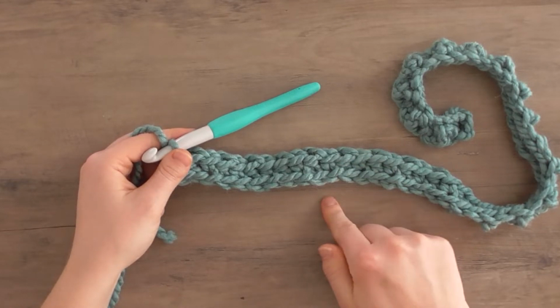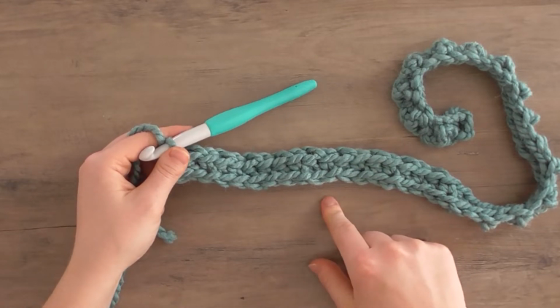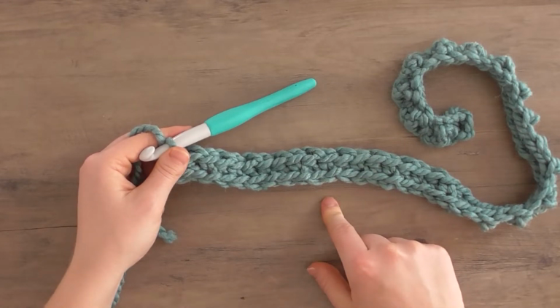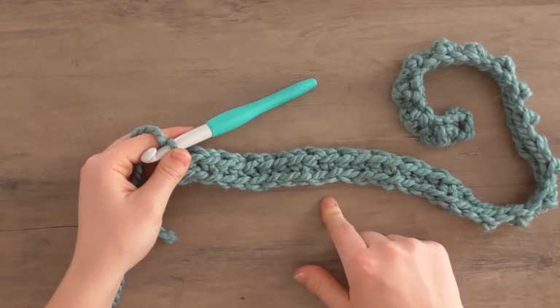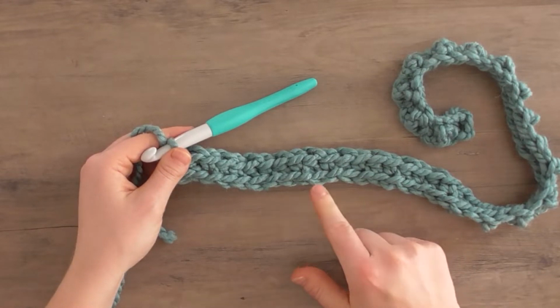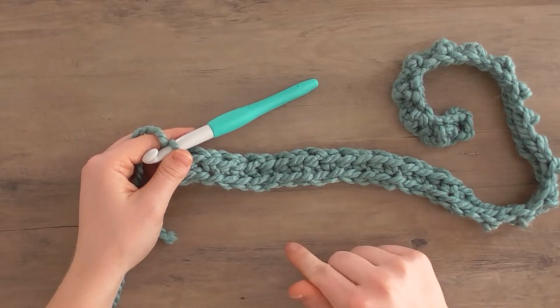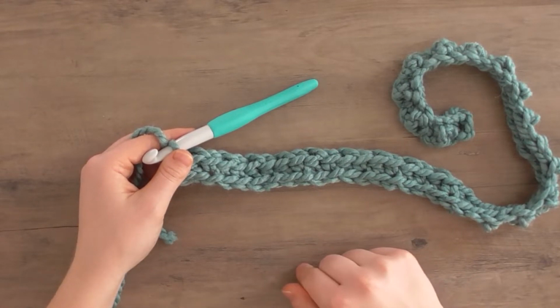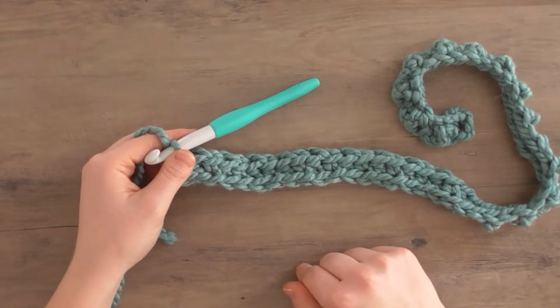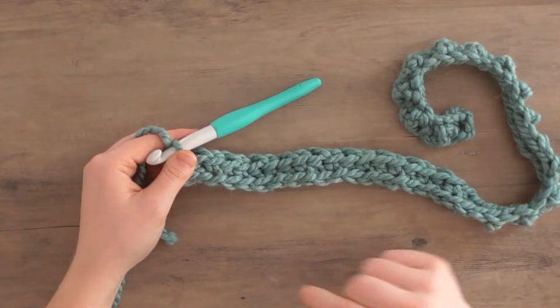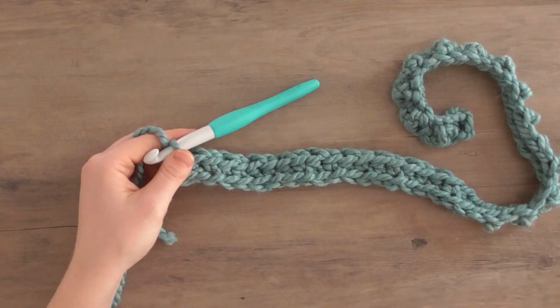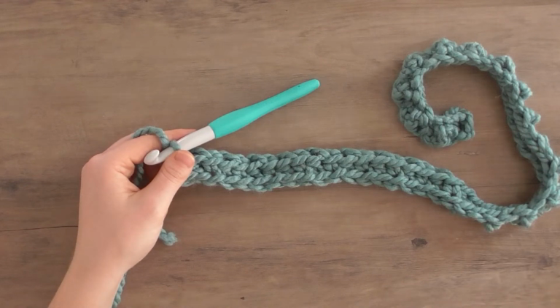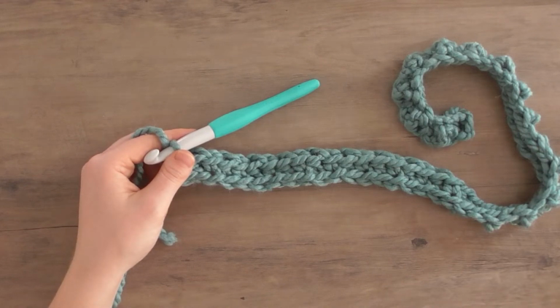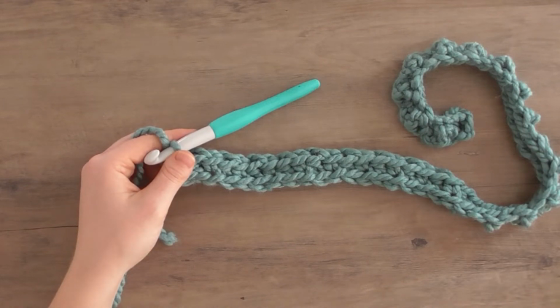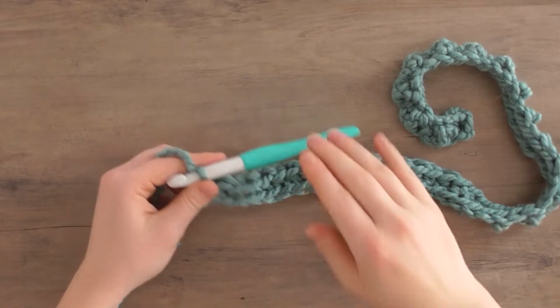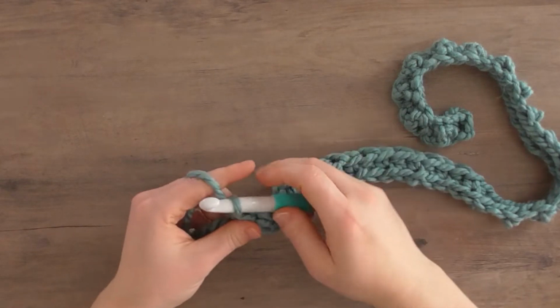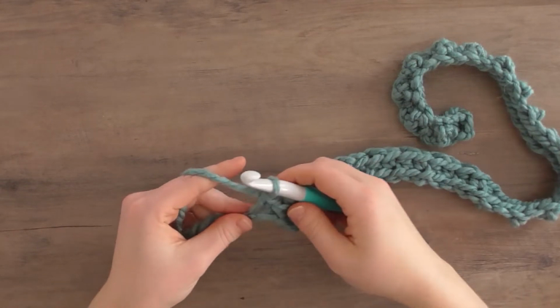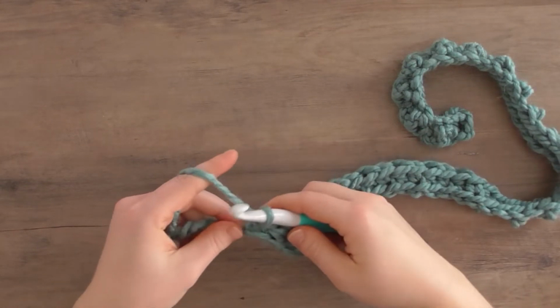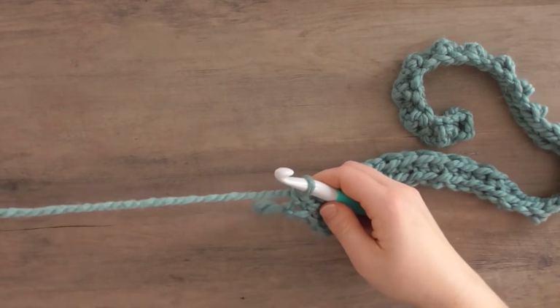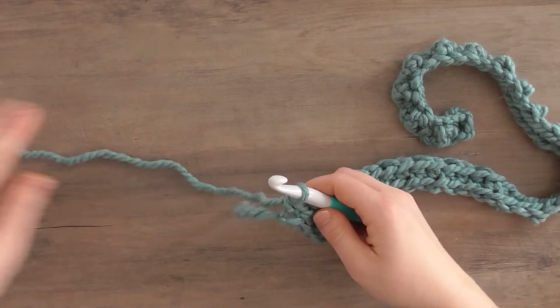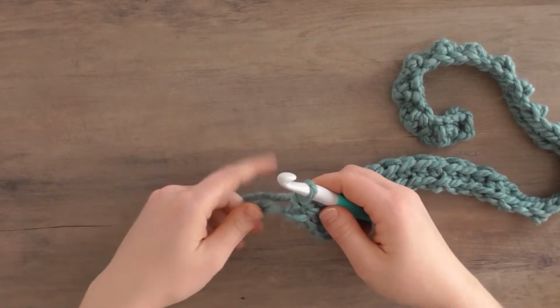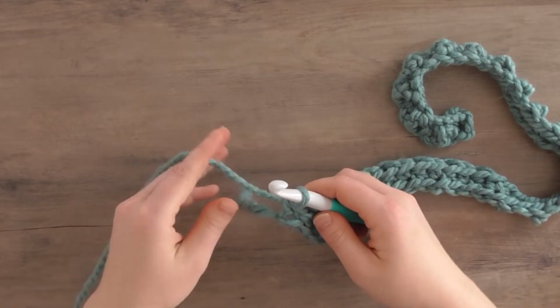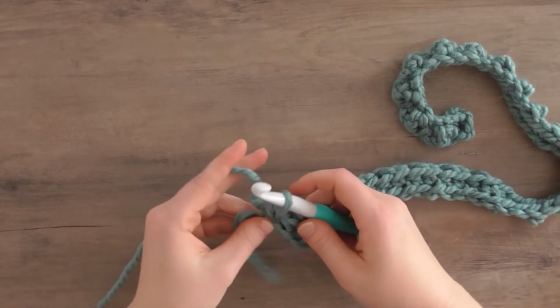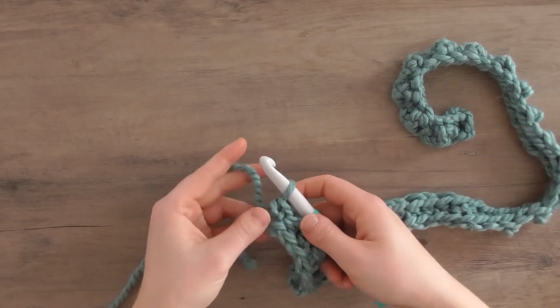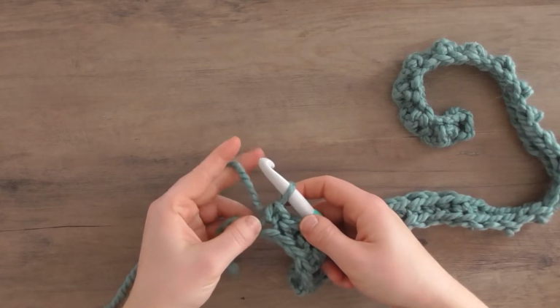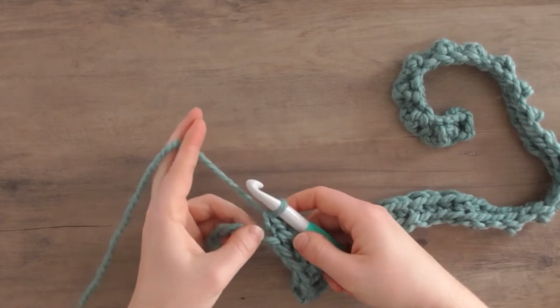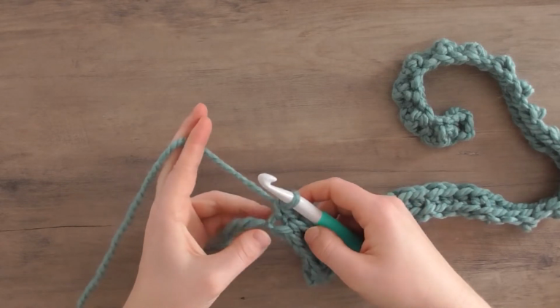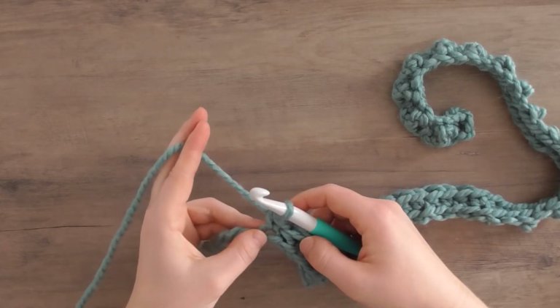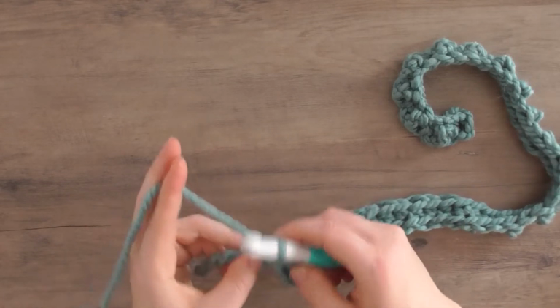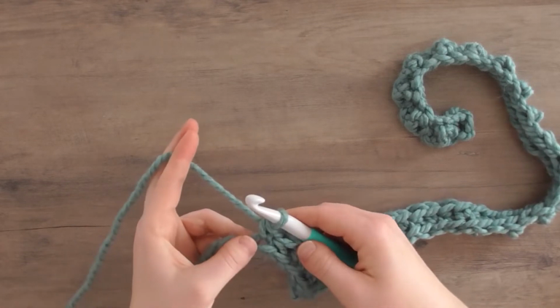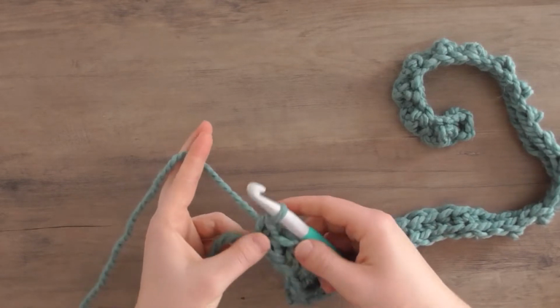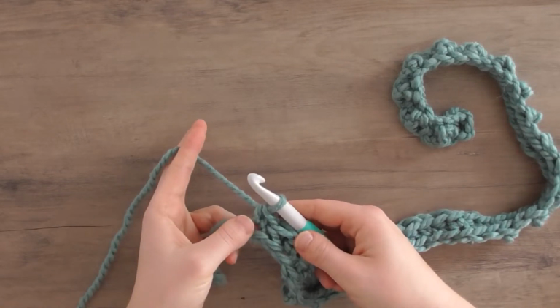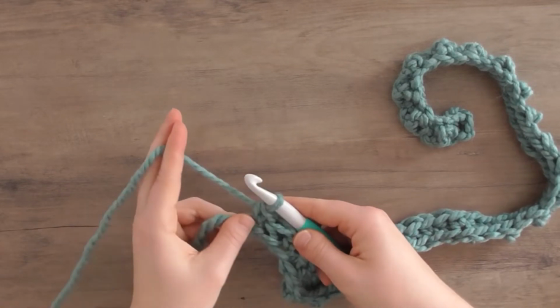I'm going to work 53 more rows for a total of 54 rows. Once we end, all we're going to do is cut our tail and secure our piece, and I'll show you that once I get to the end.